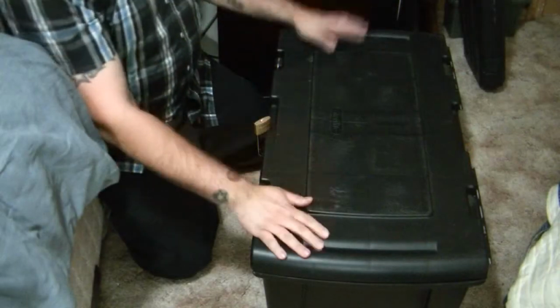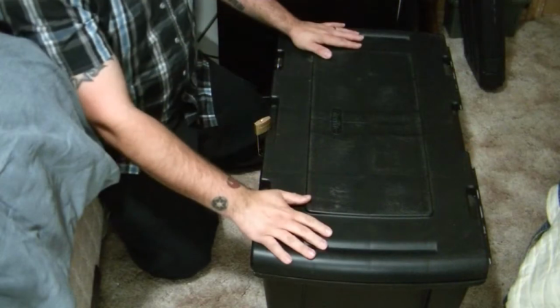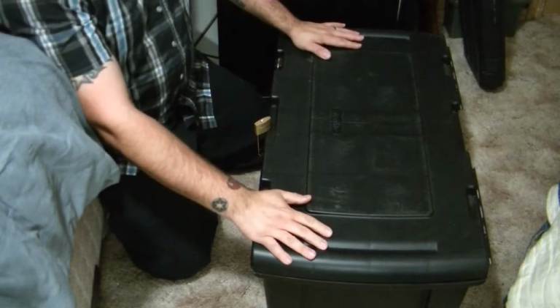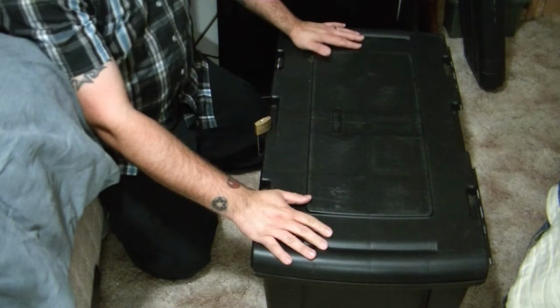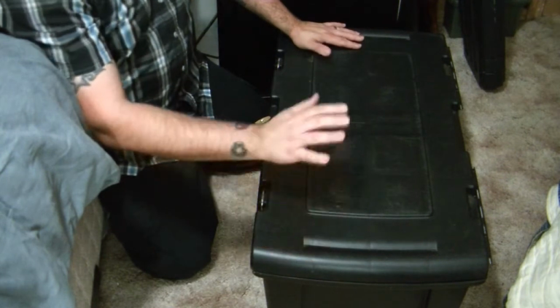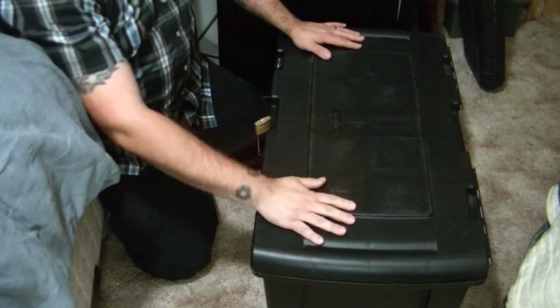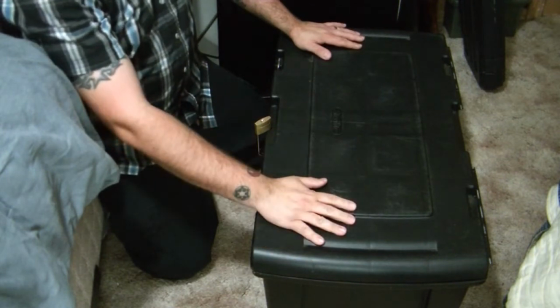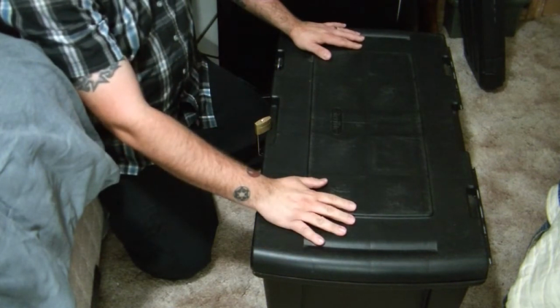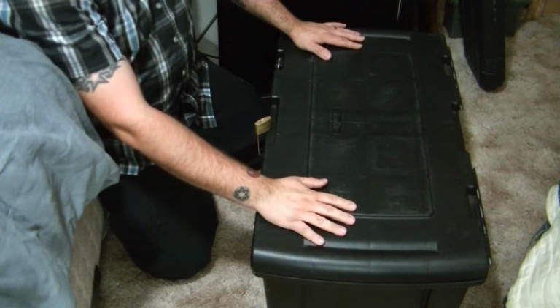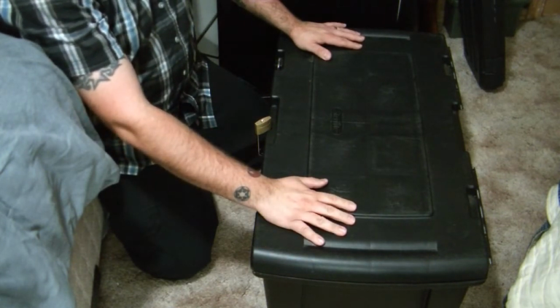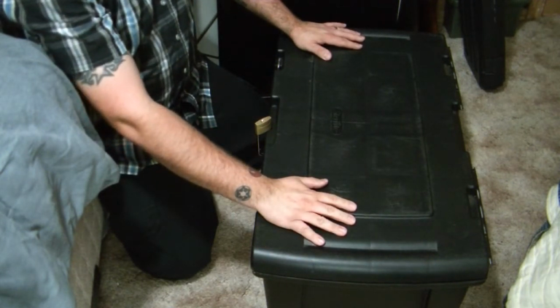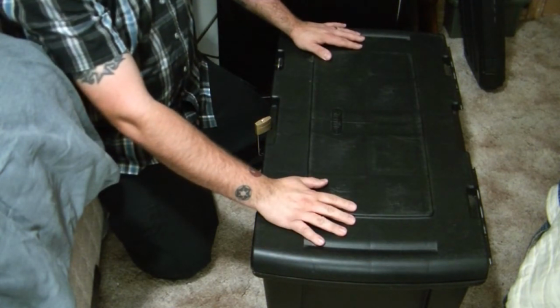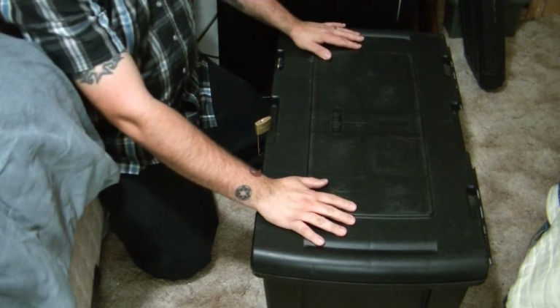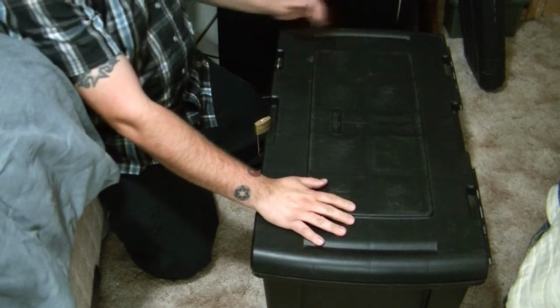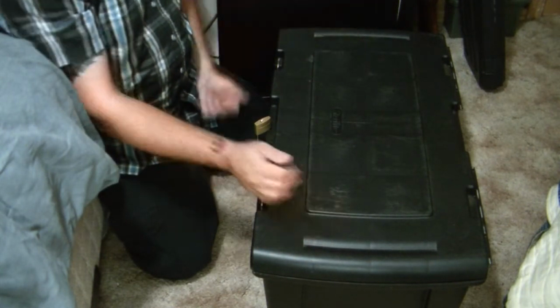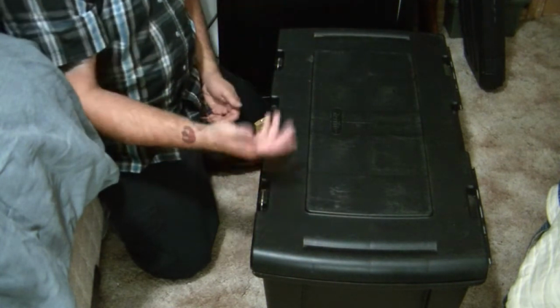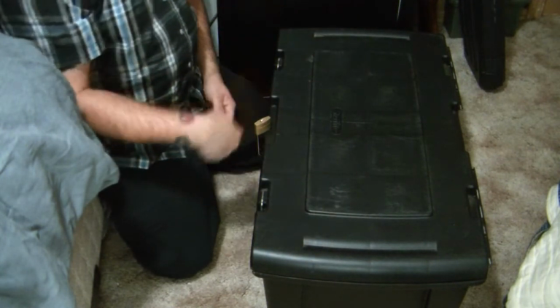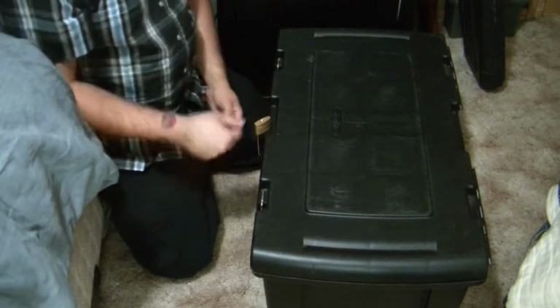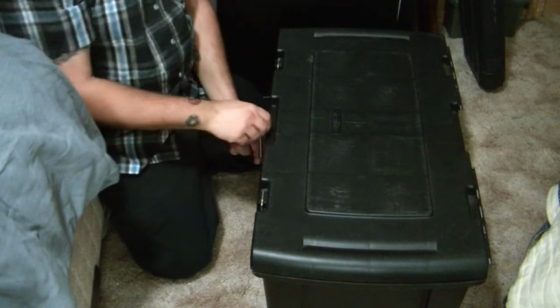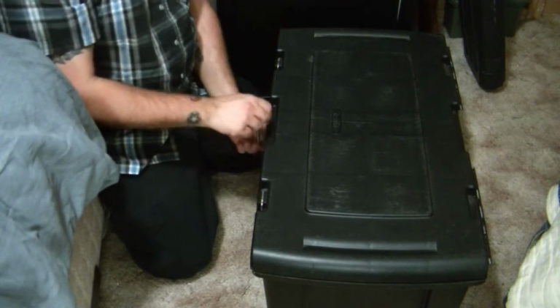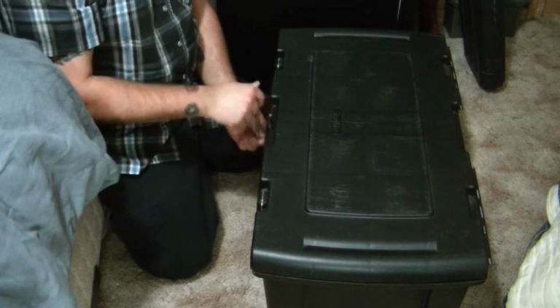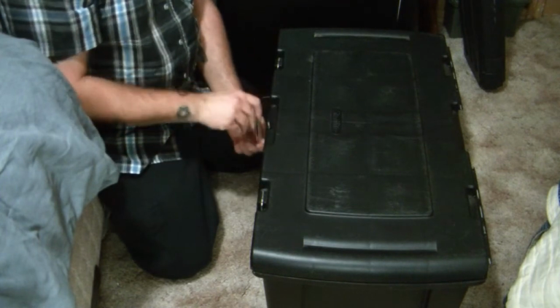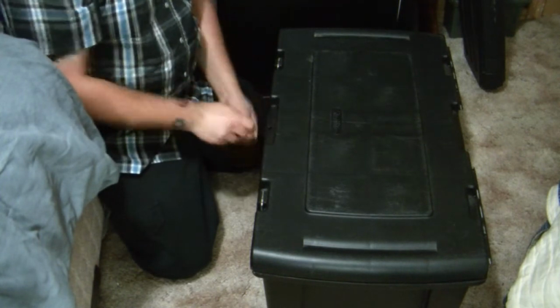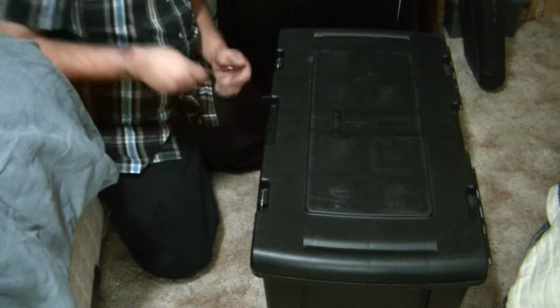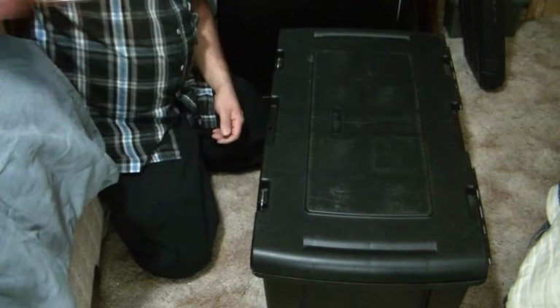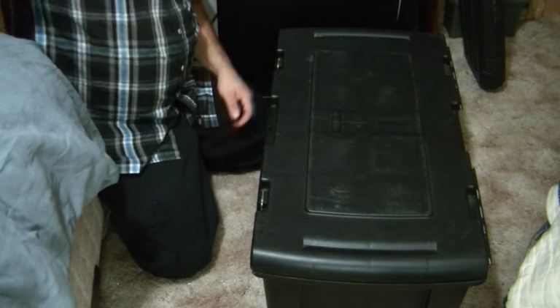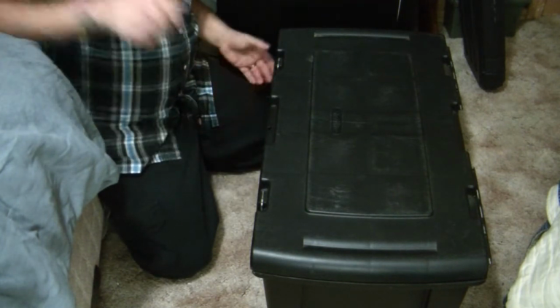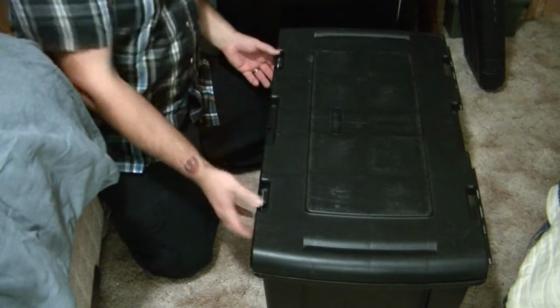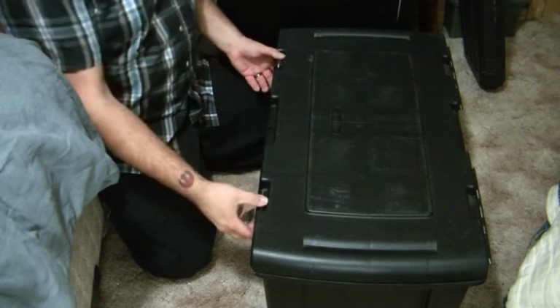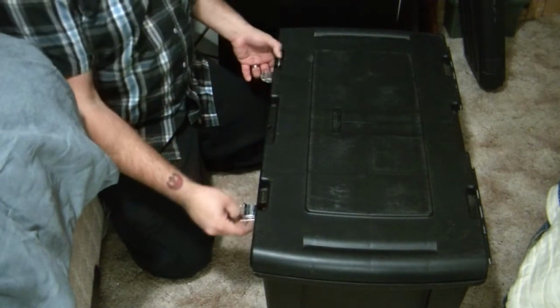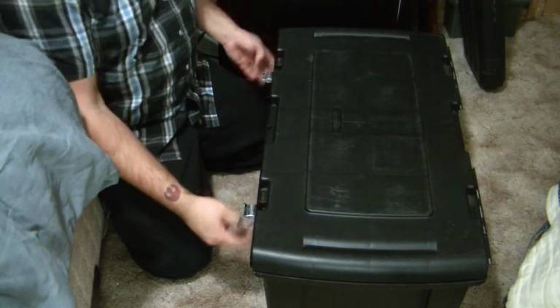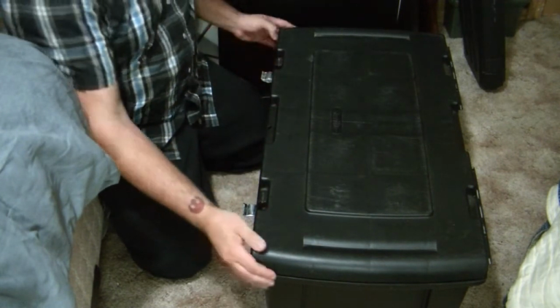Alright, so I relocated my ammo to a big plastic tote — it's got wheels on it, handles, and I always keep a lock on it, just in case you have to transport it.